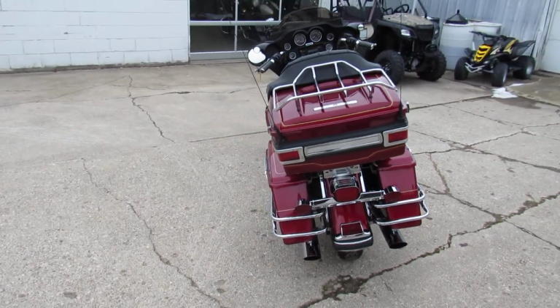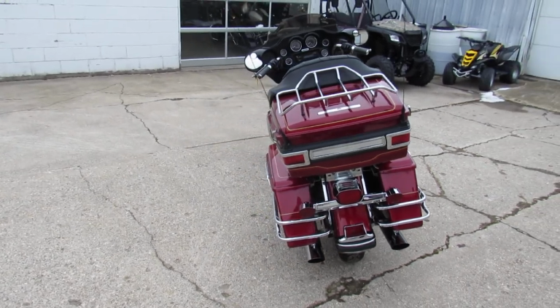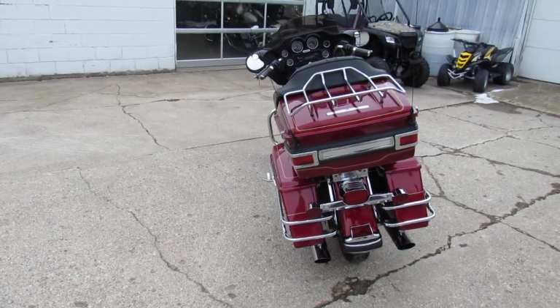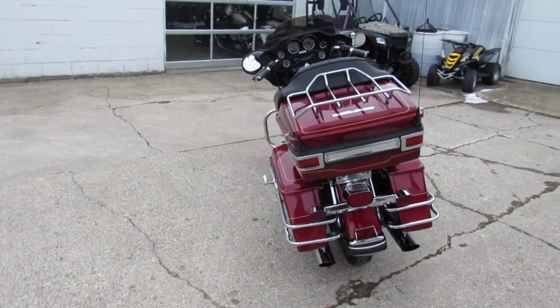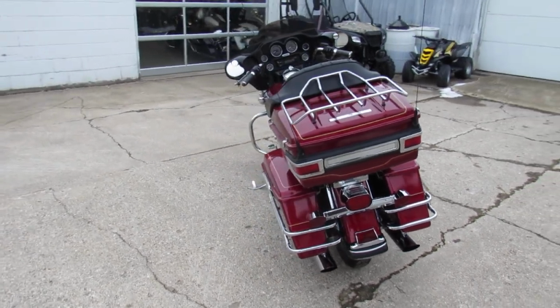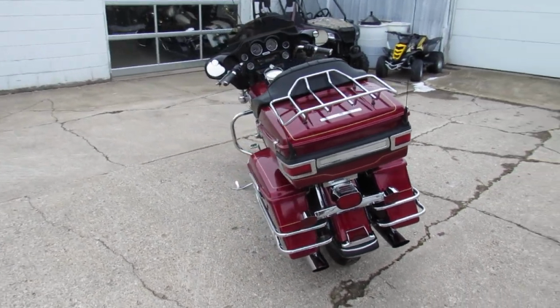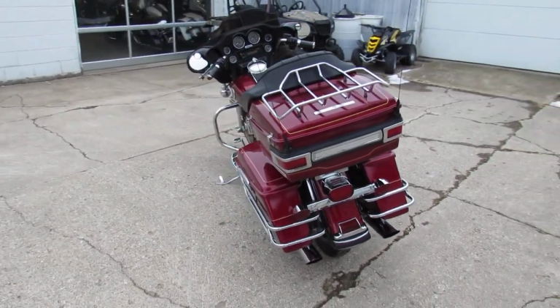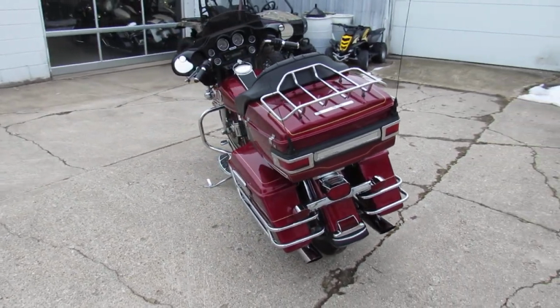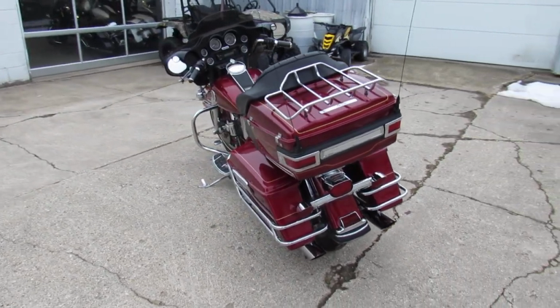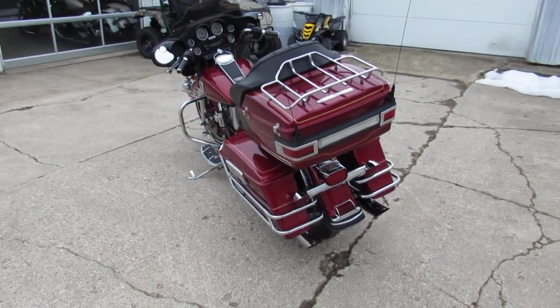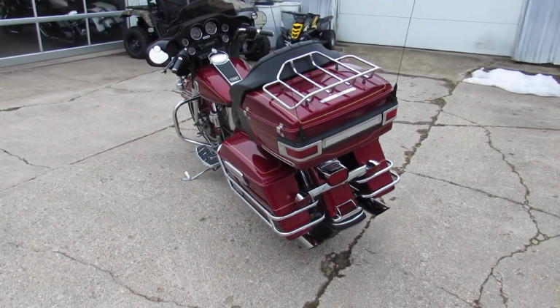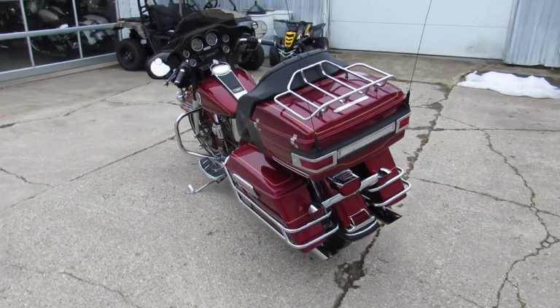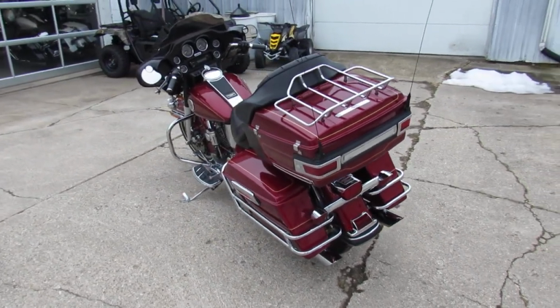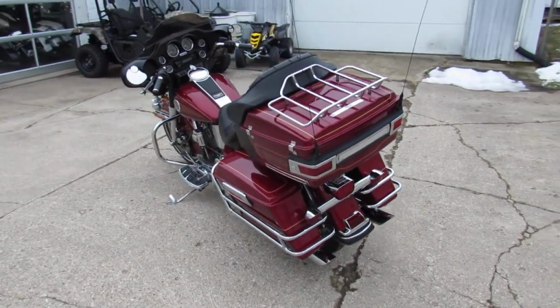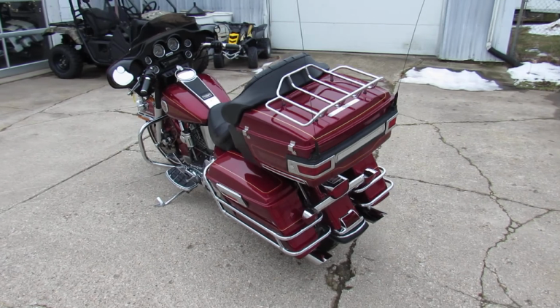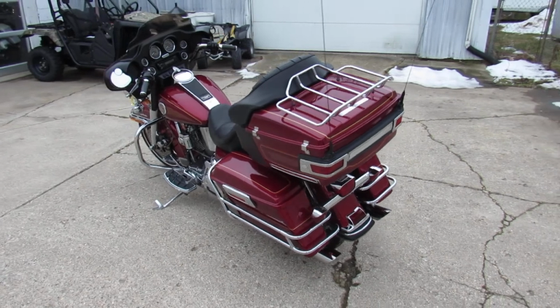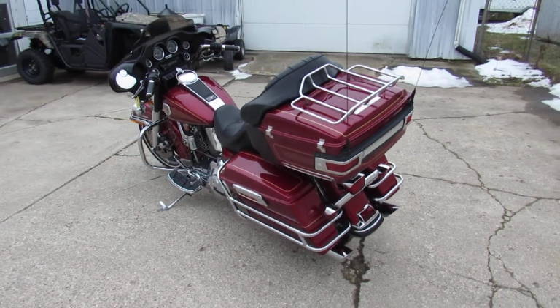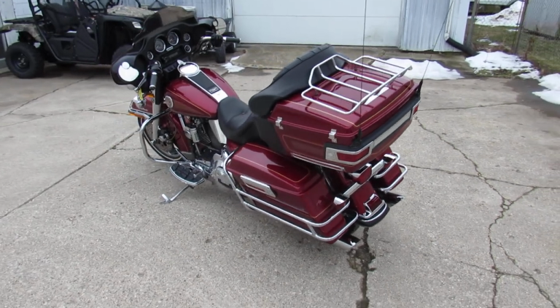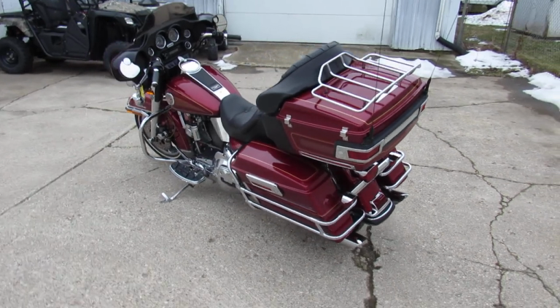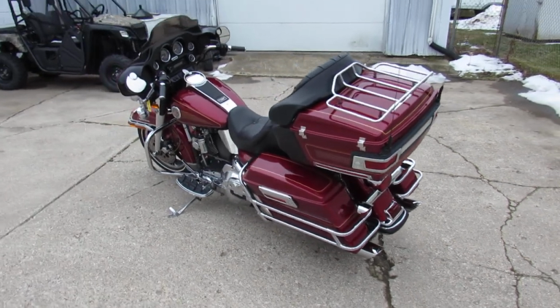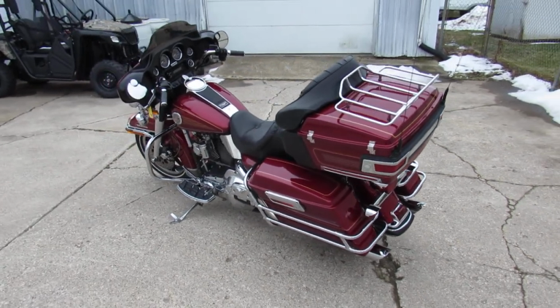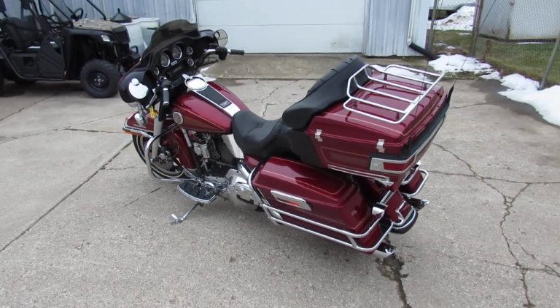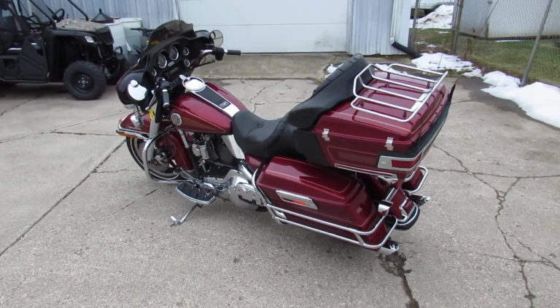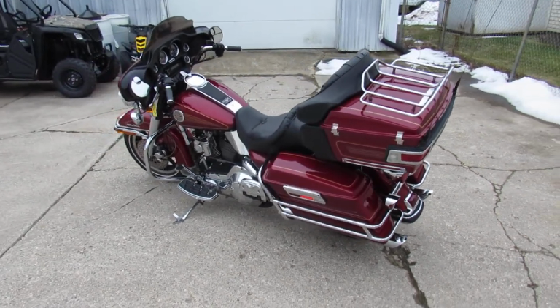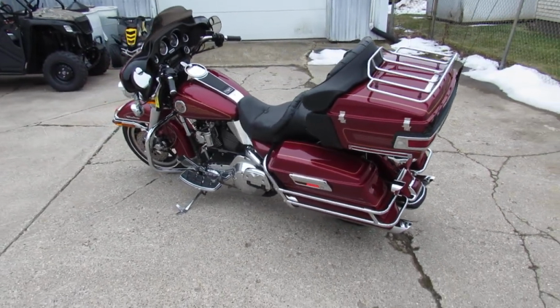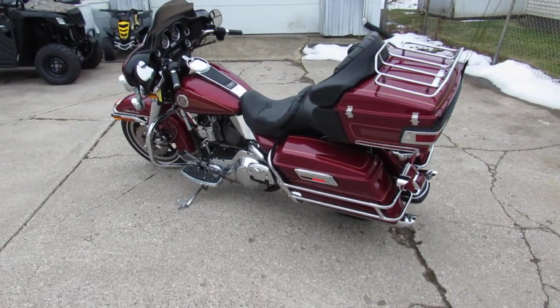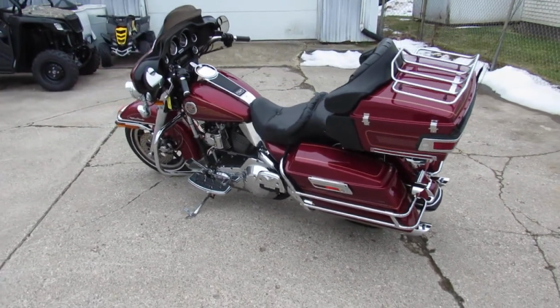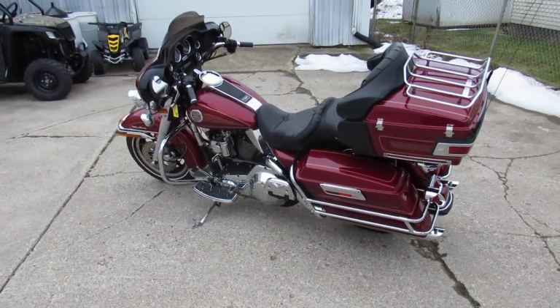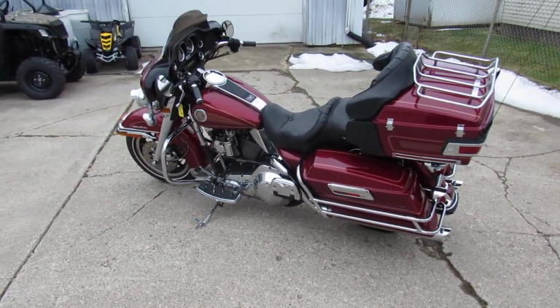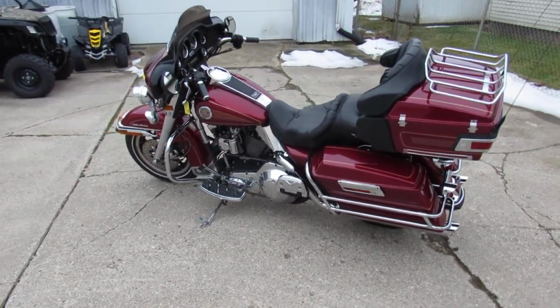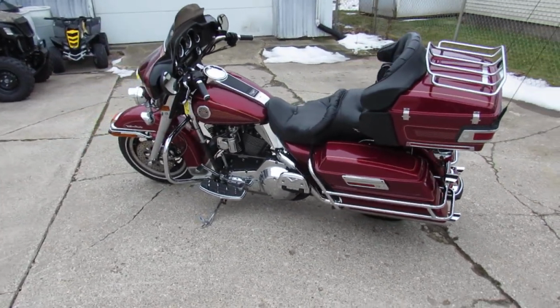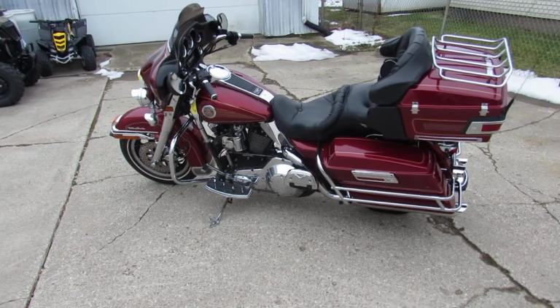Guaranteed financing here at ApprovalPowerSports. Leasing programs, layaway programs, and your trades are always welcome. Give us a call, we'll get it done — 810-648-9500.